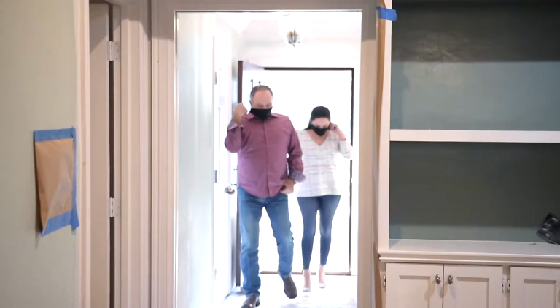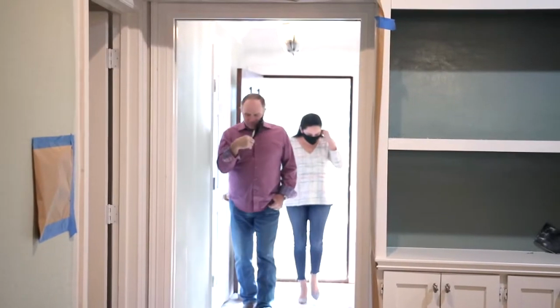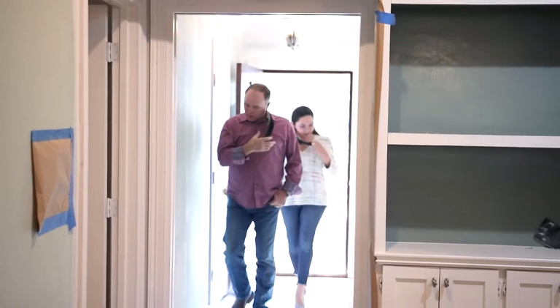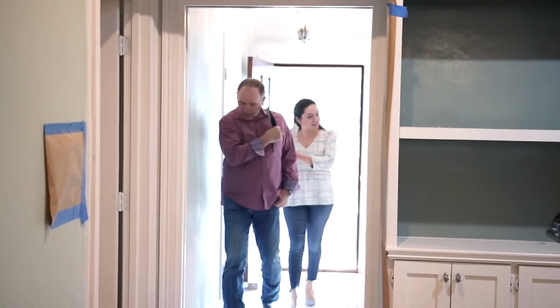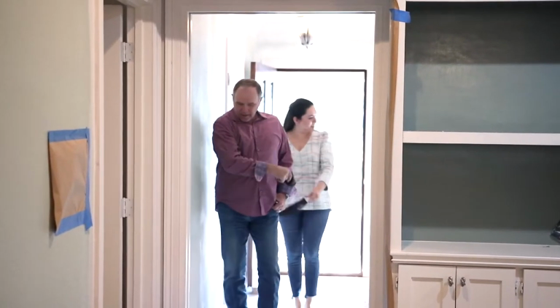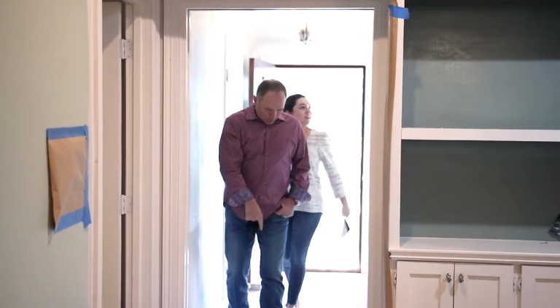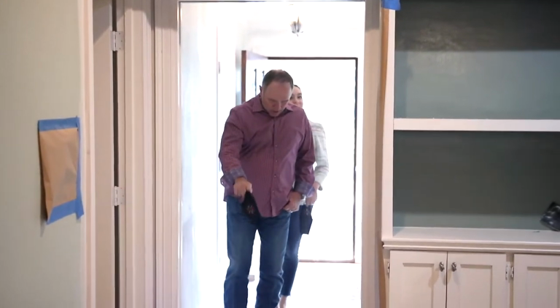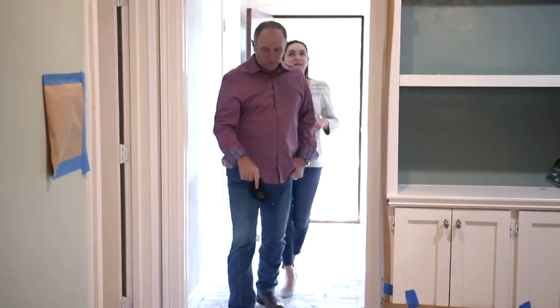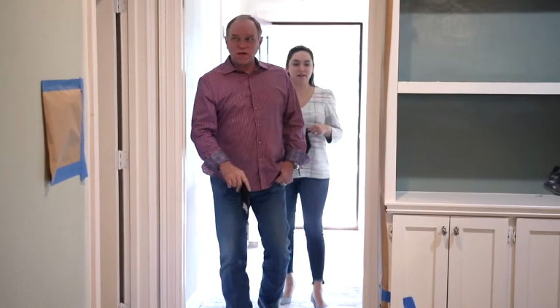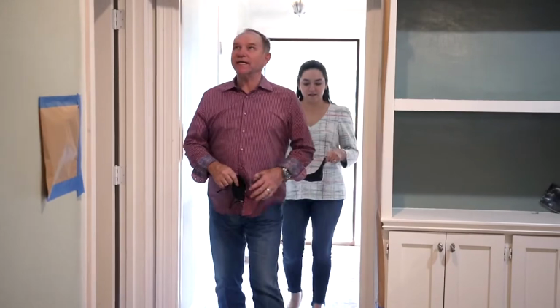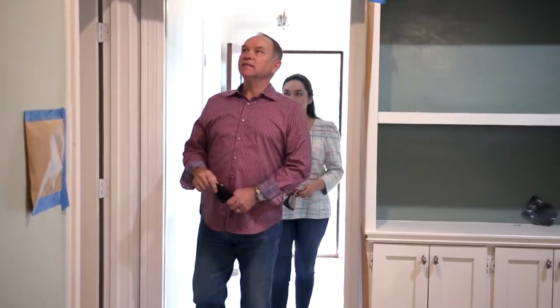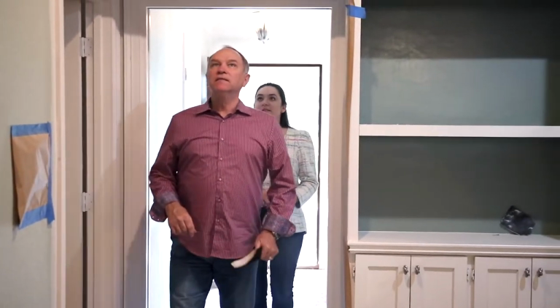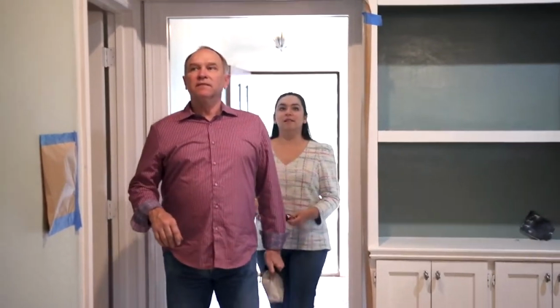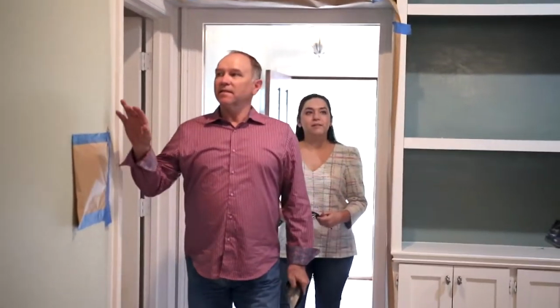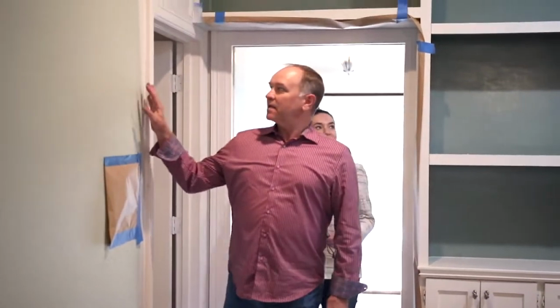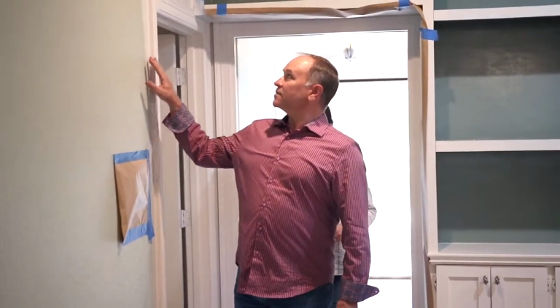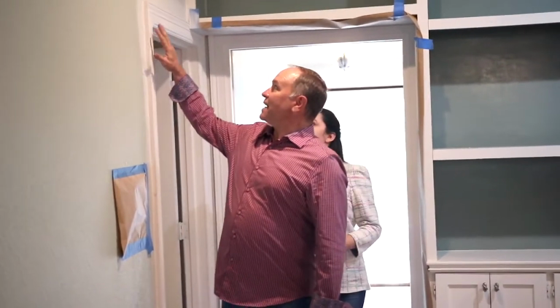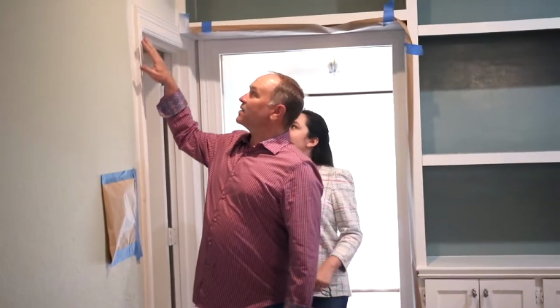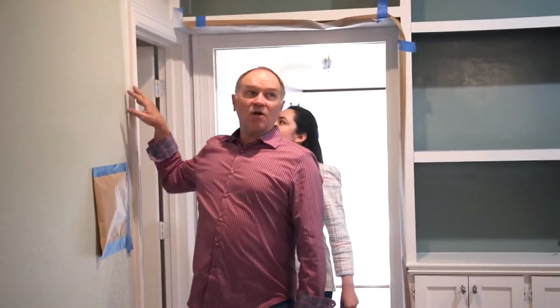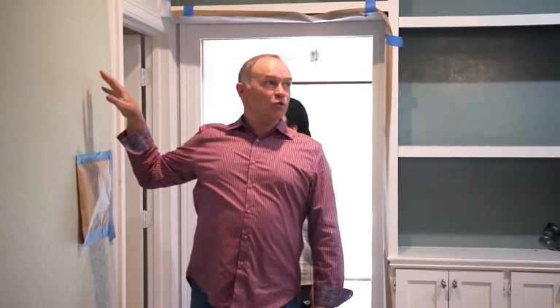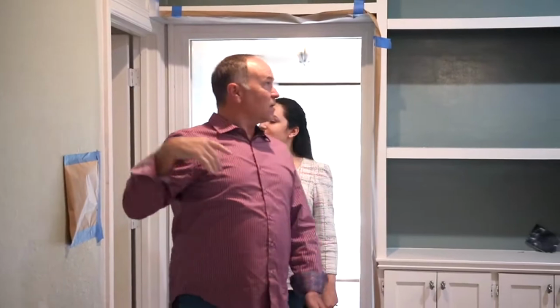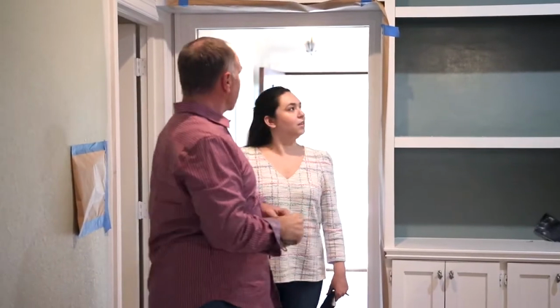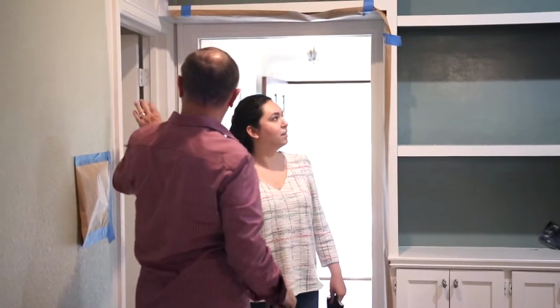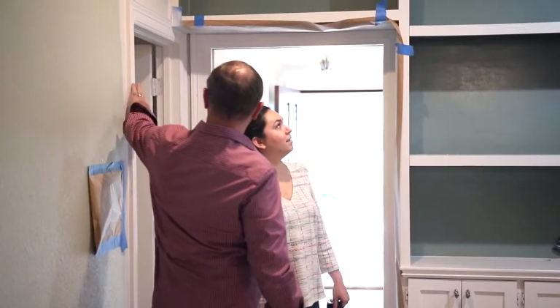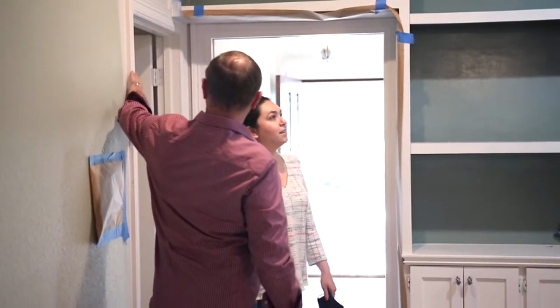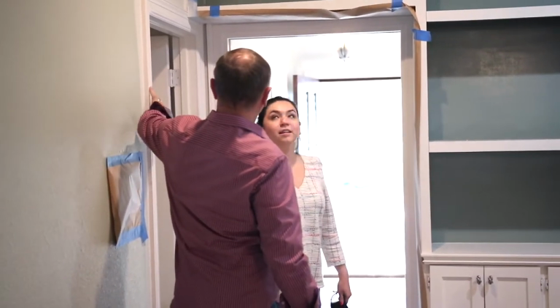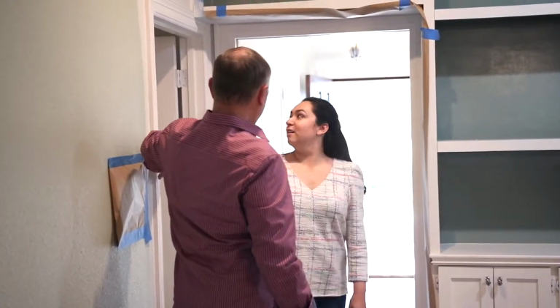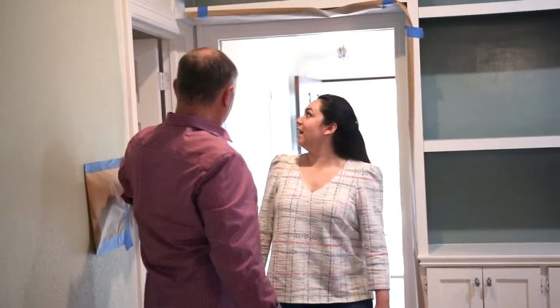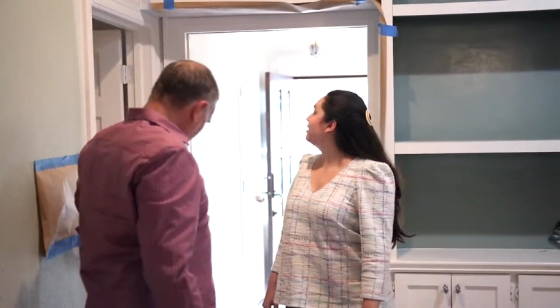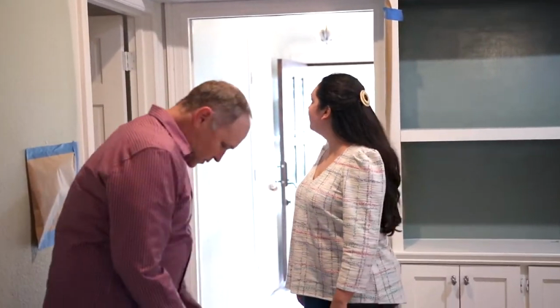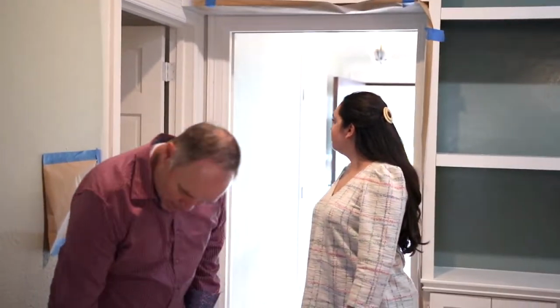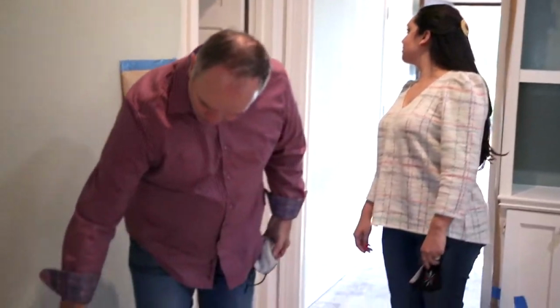Woohoo! The floor's gone, stripped out. And some paint, some priming going on on all the new trims. Look at all the casing, the beautiful casework we're doing — all the beautiful trims, the new baseboards. We're doing that on all the doors.